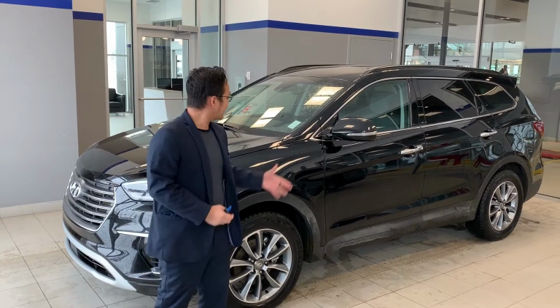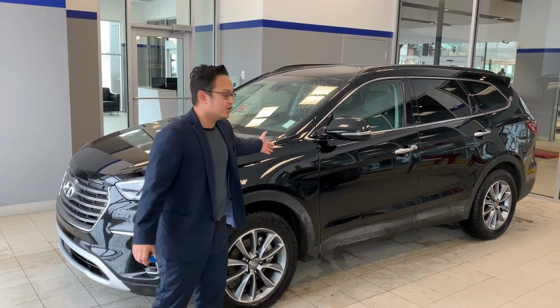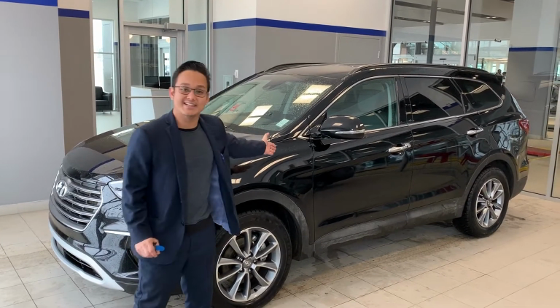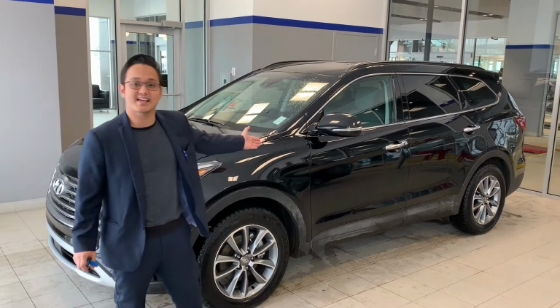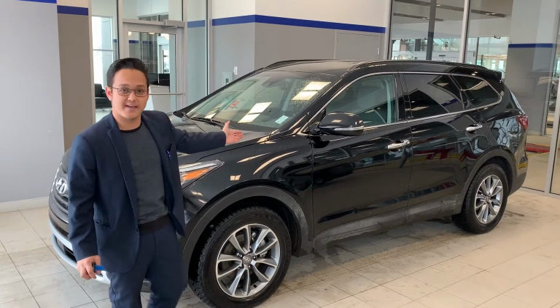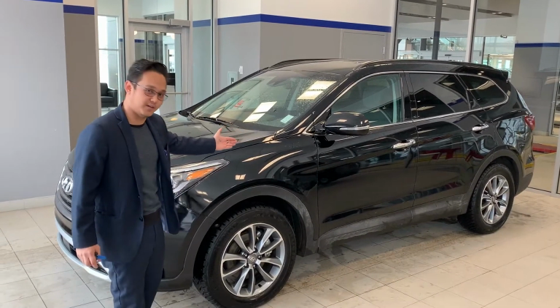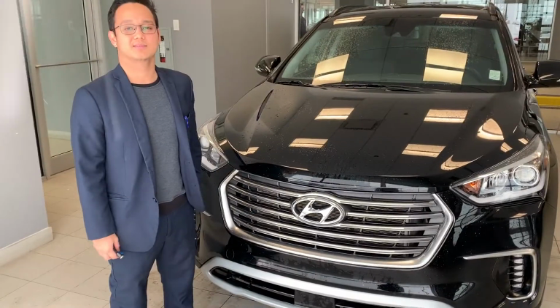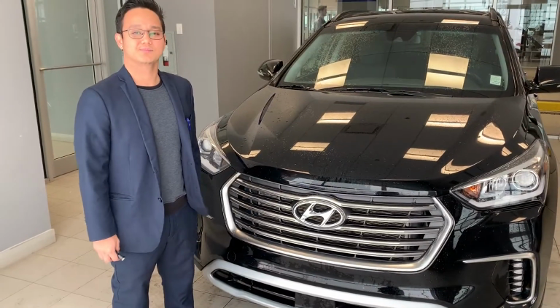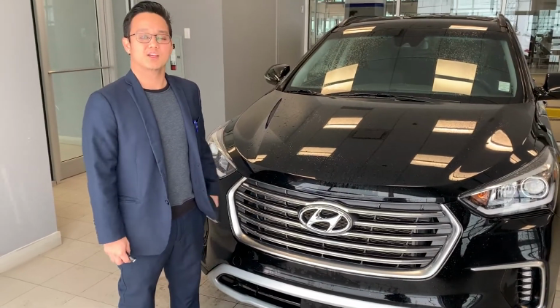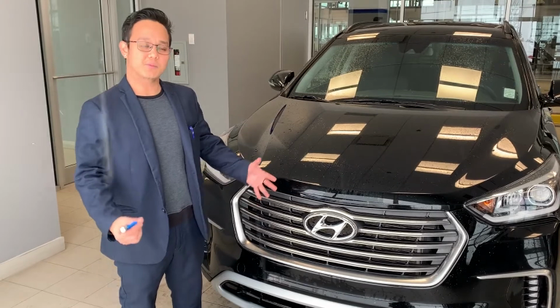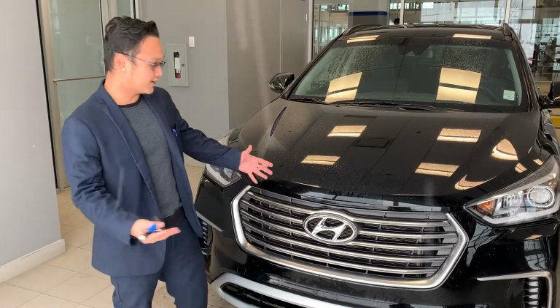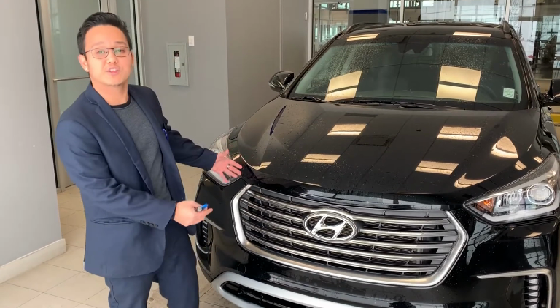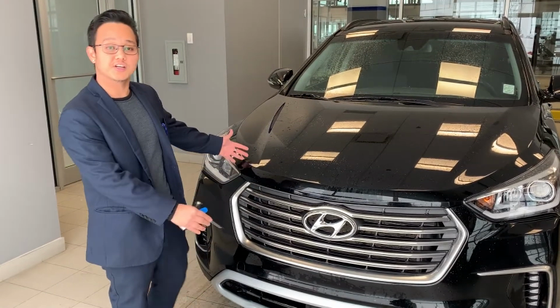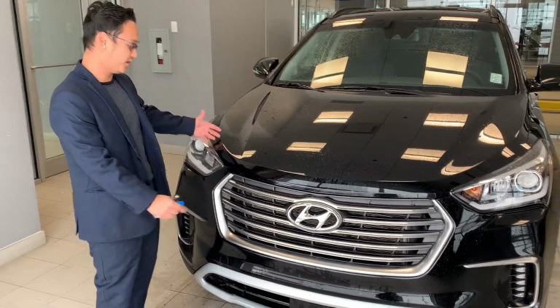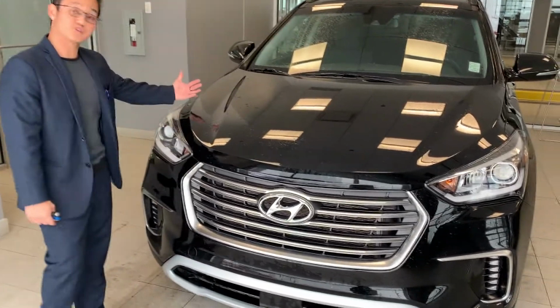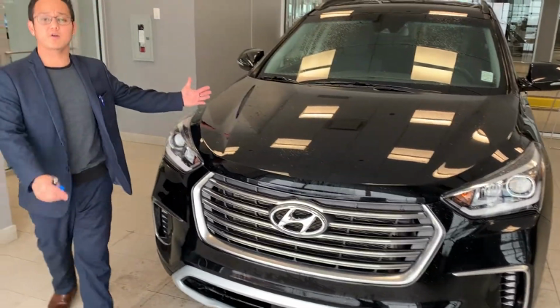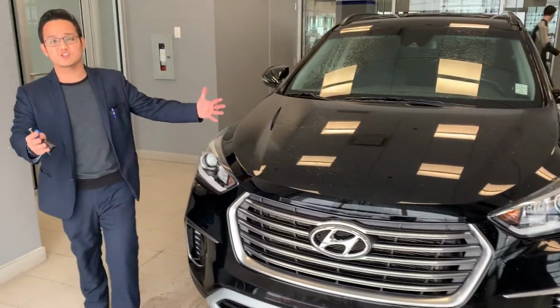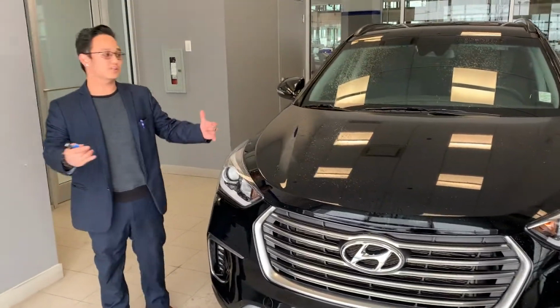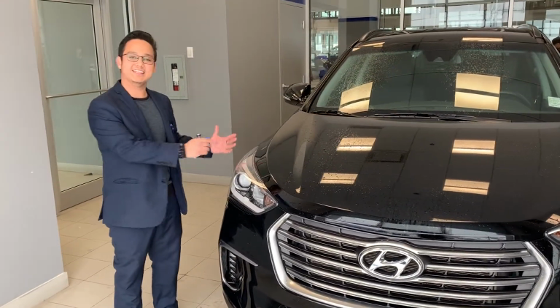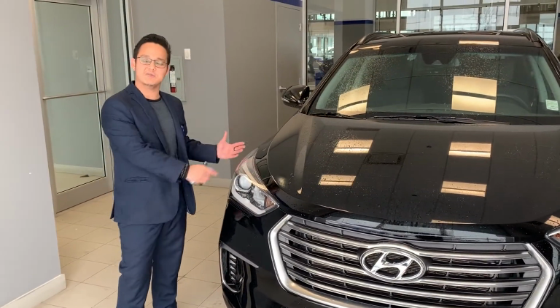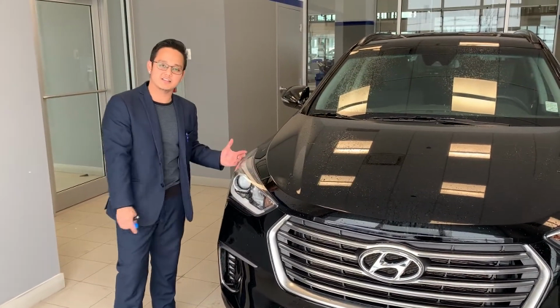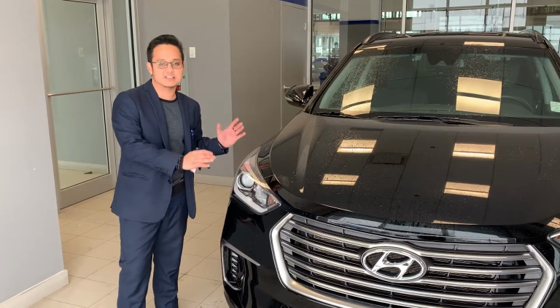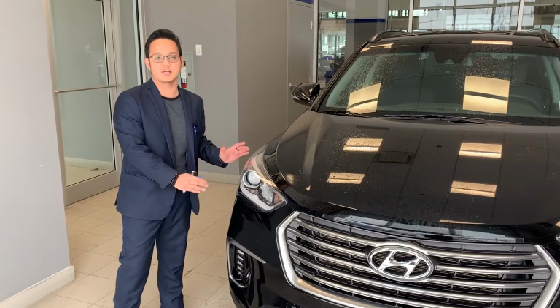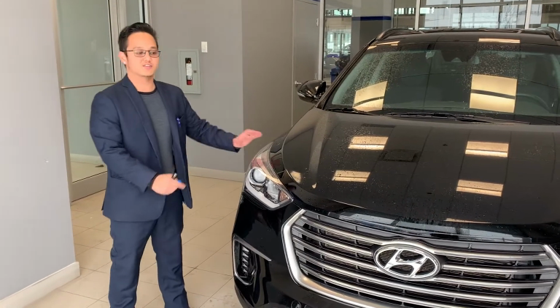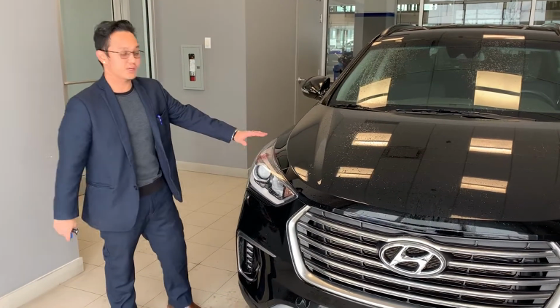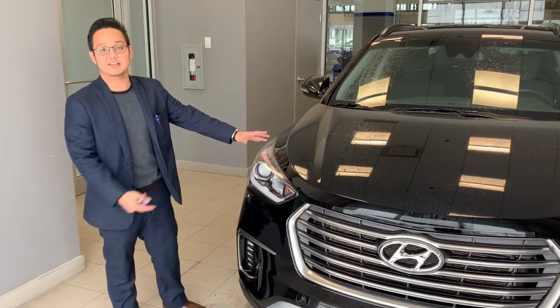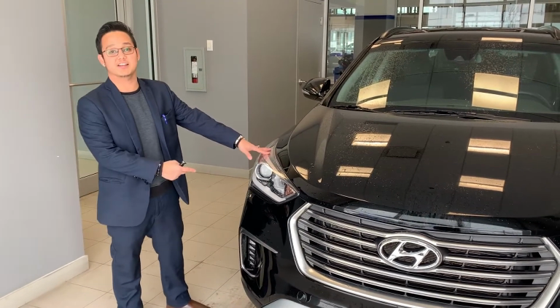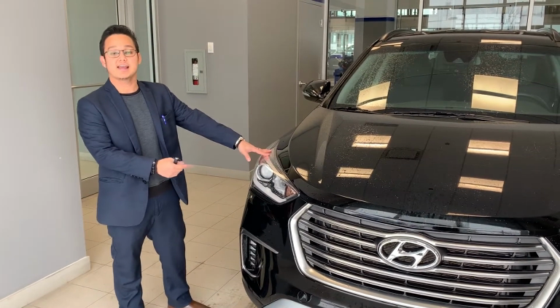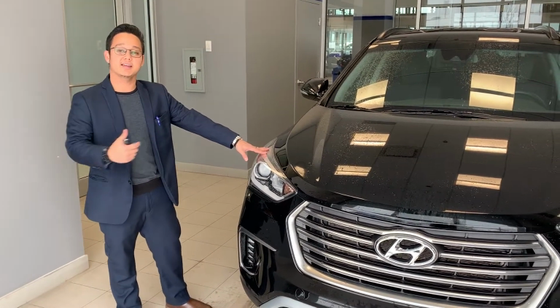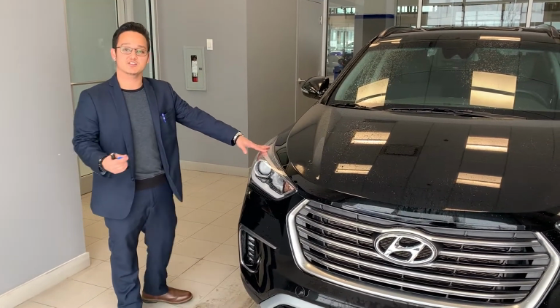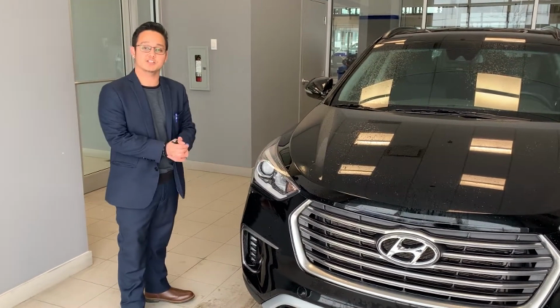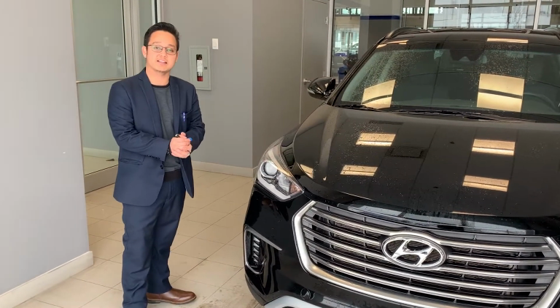Right now I'm showing you a 2019 Santa Fe XL. I also want to let you know the 2019 Santa Fe XLs are the last of their kind — they stopped production of the Santa Fe XL and started production of the Palisade.